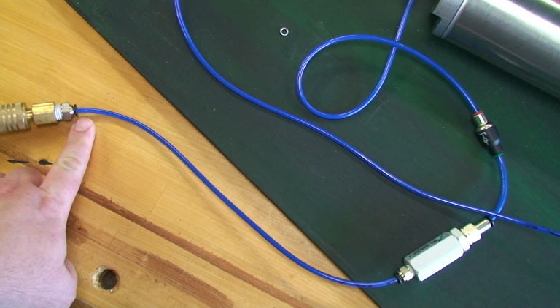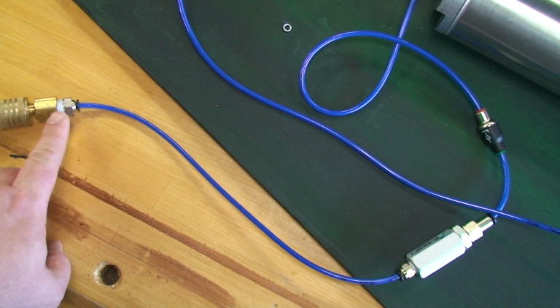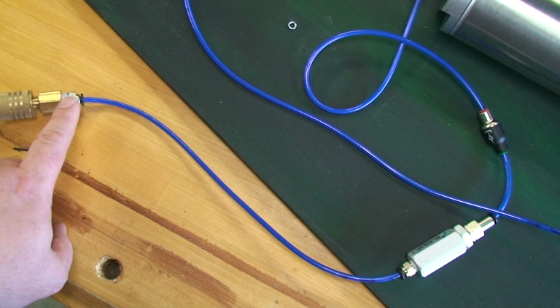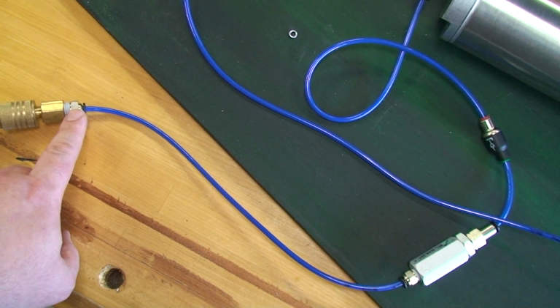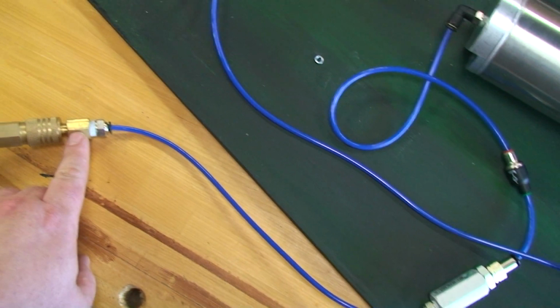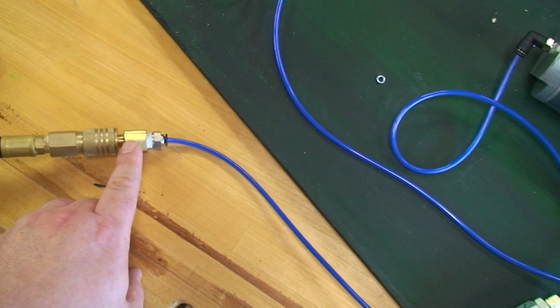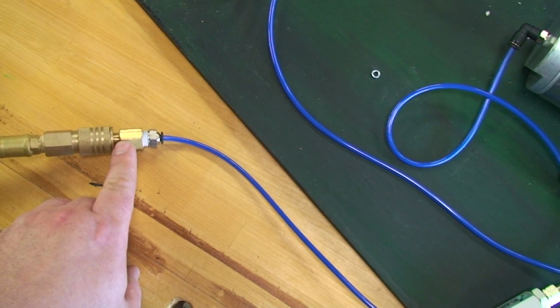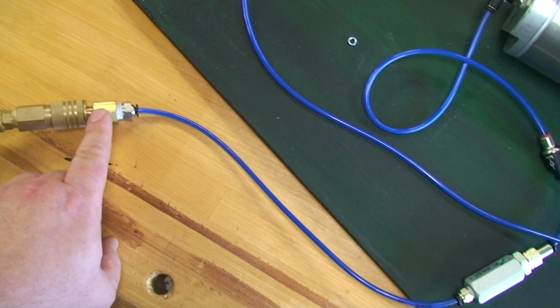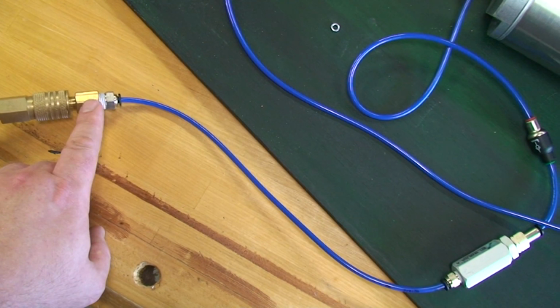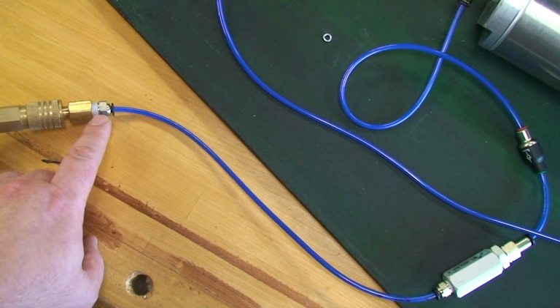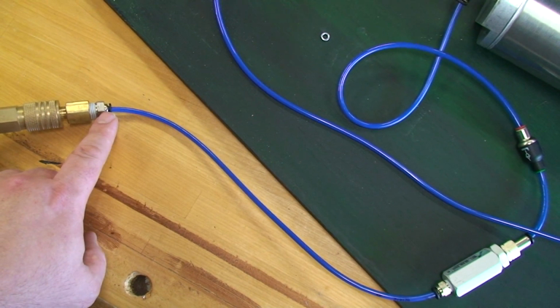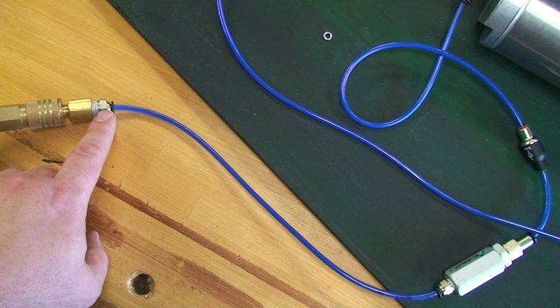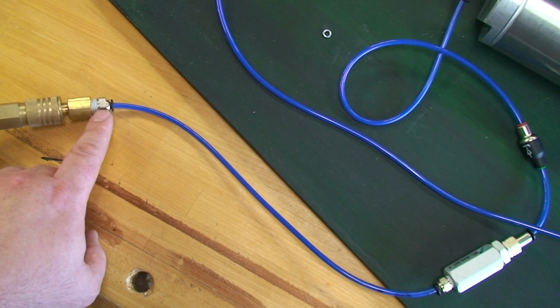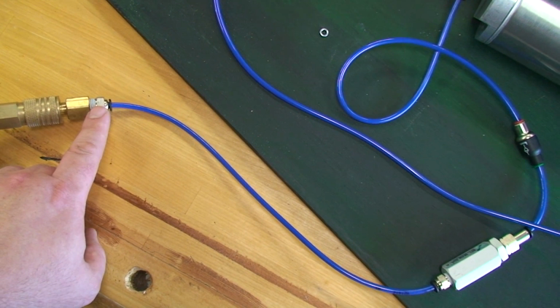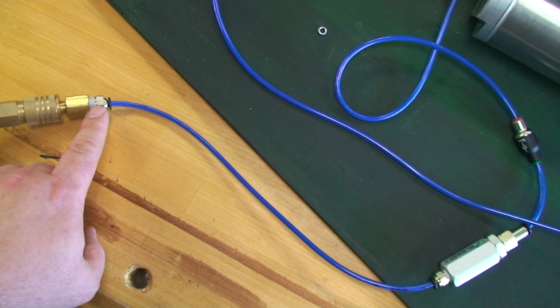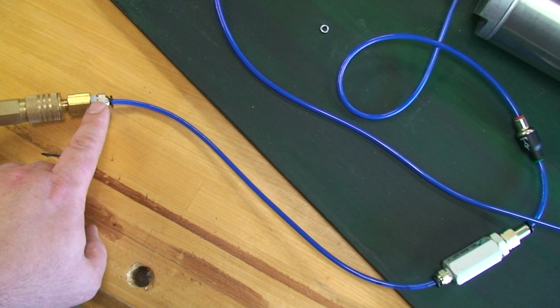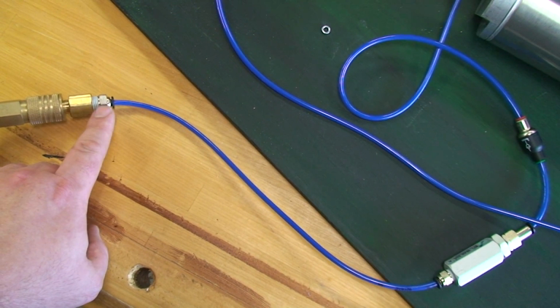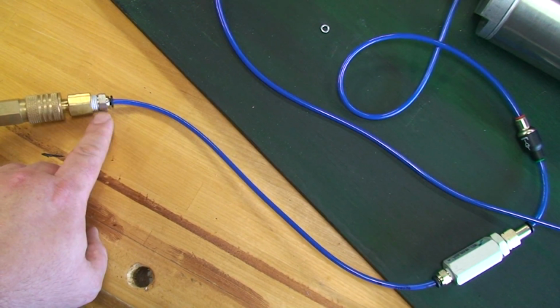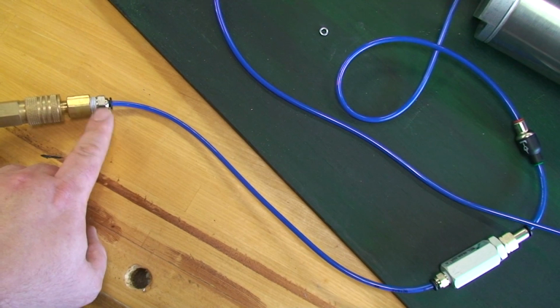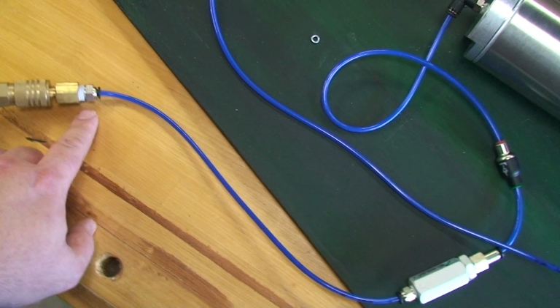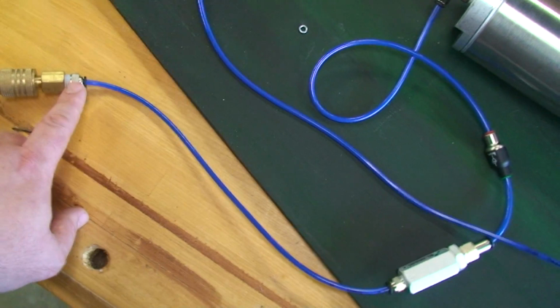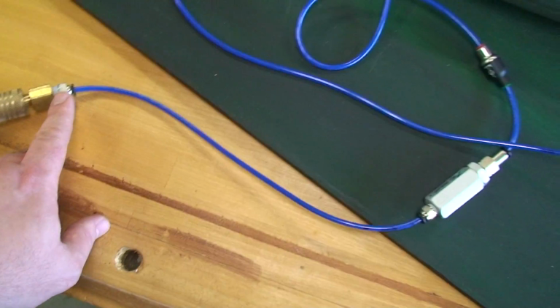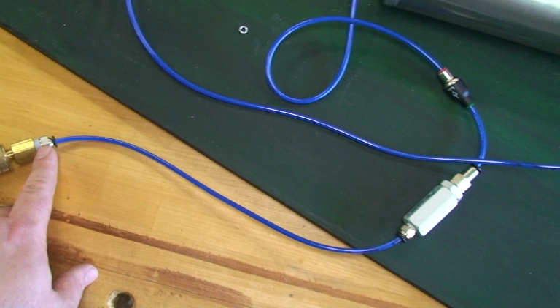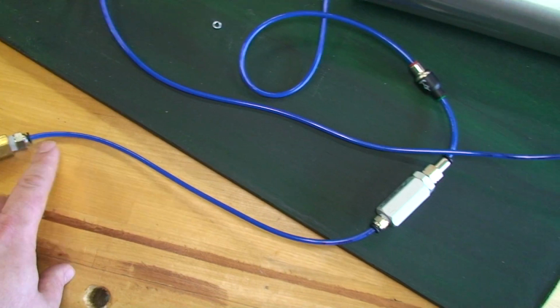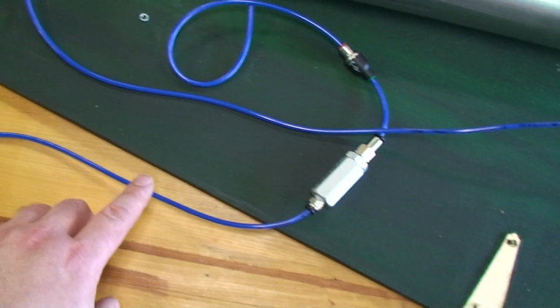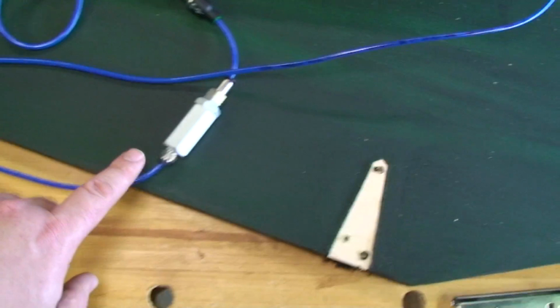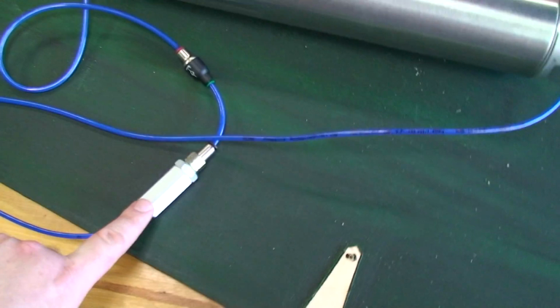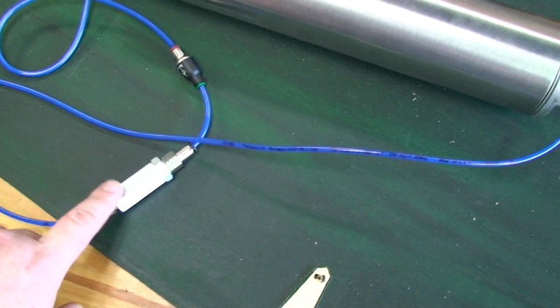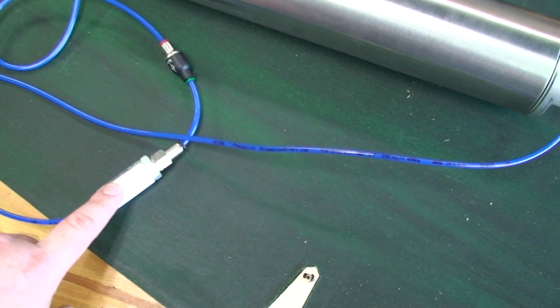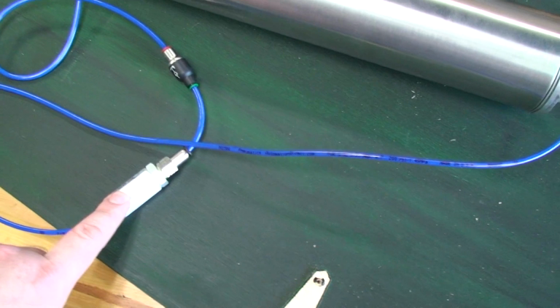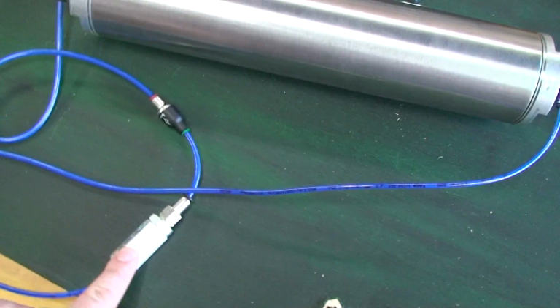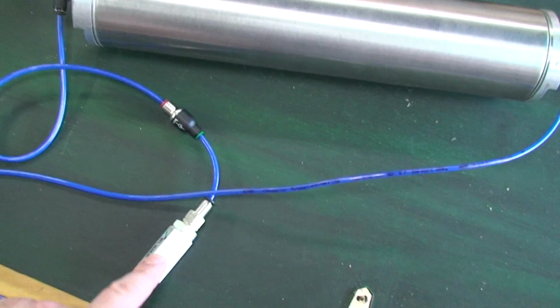There are fewer parts between here and here for mounting this in the enclosure. We go to the air filter, which is the first thing to prevent debris from getting in.